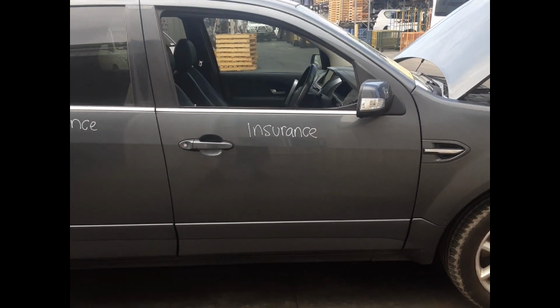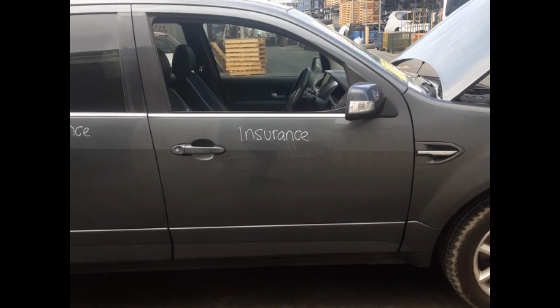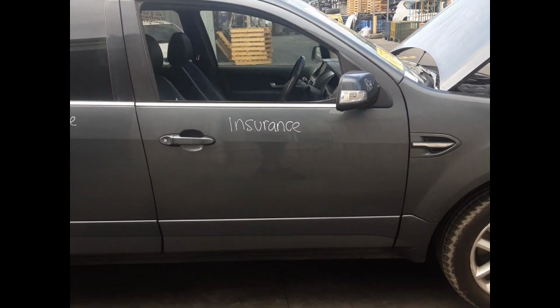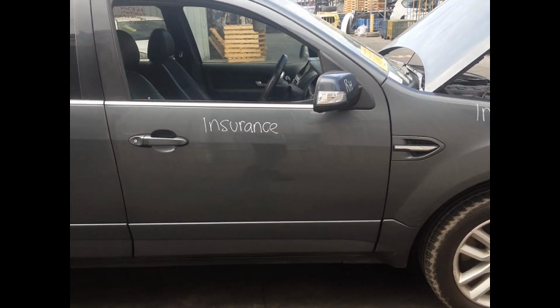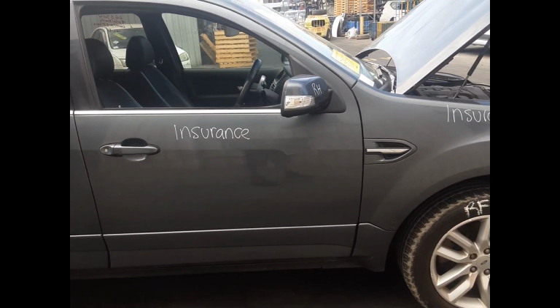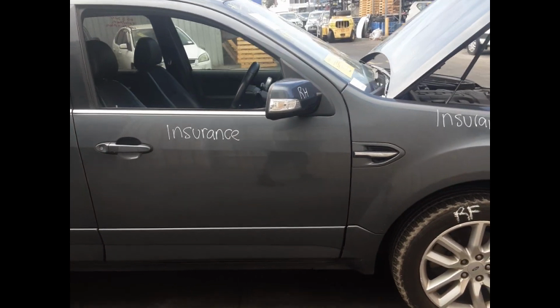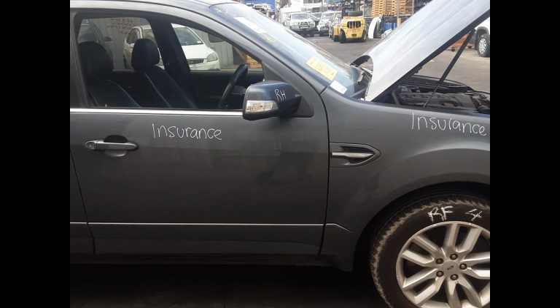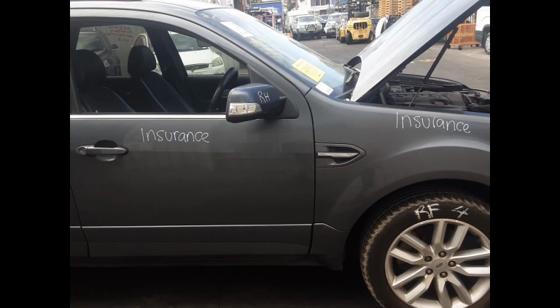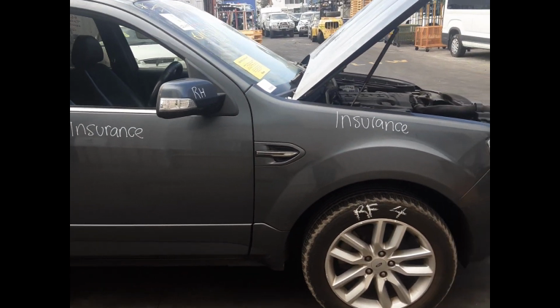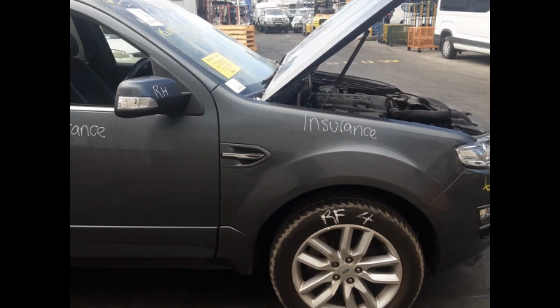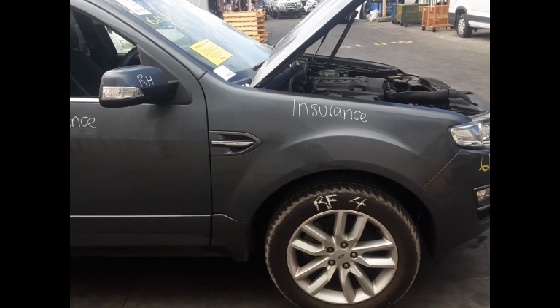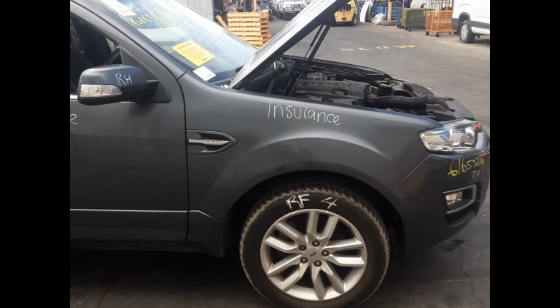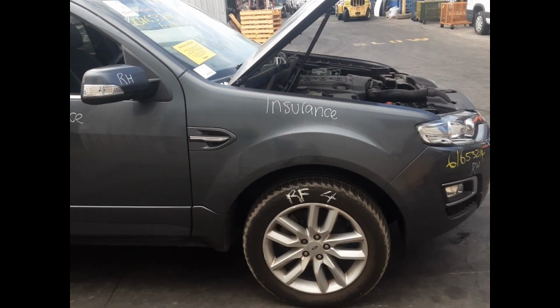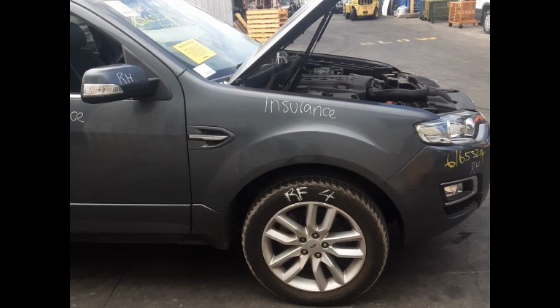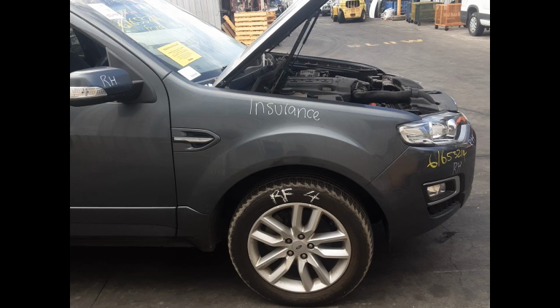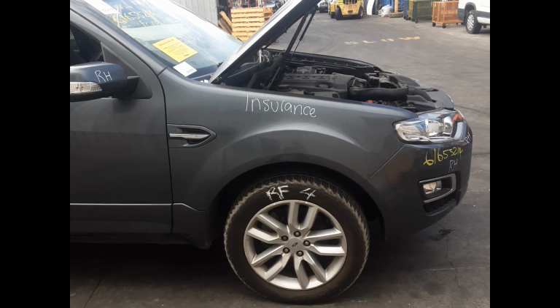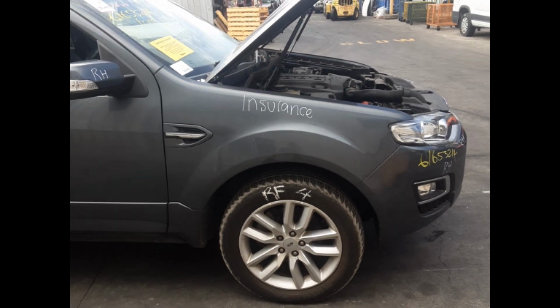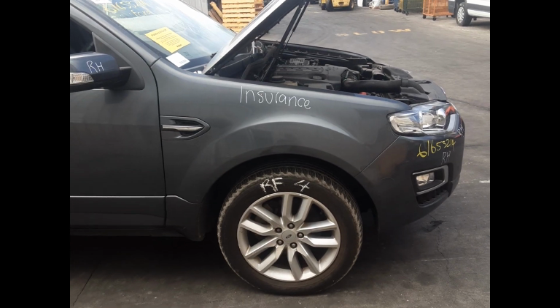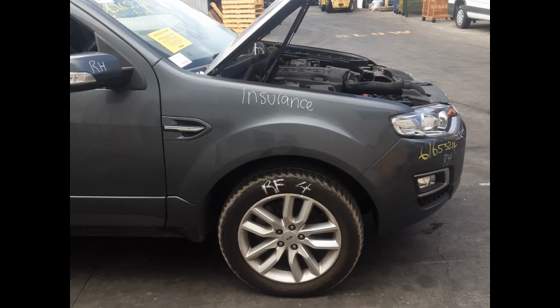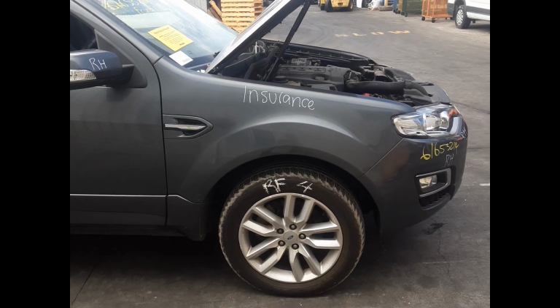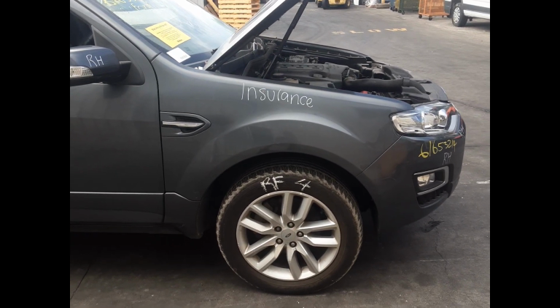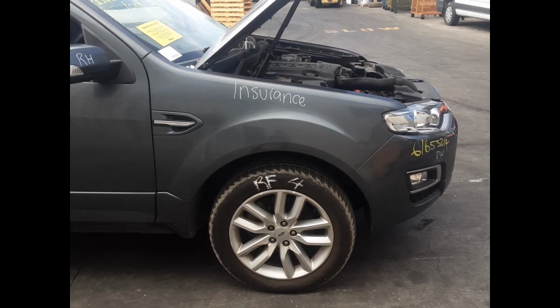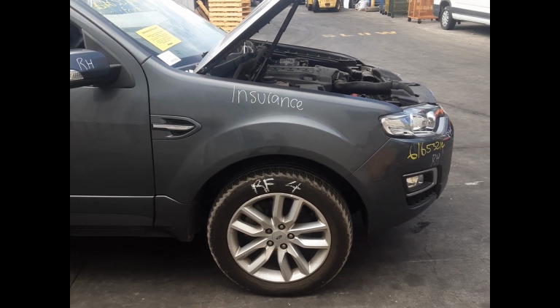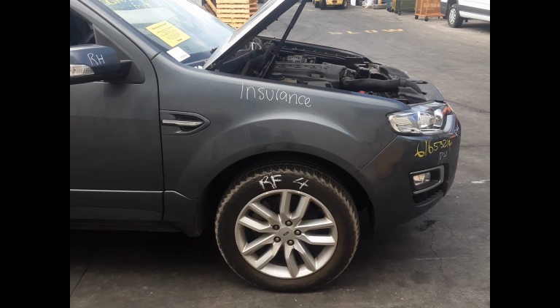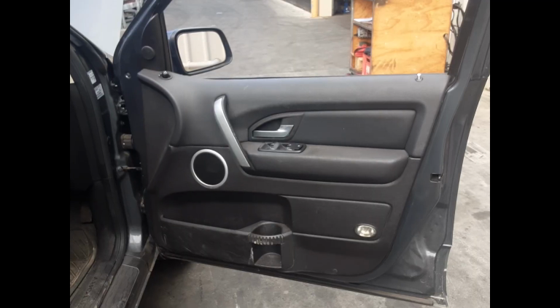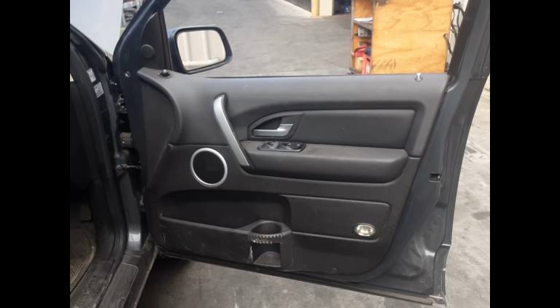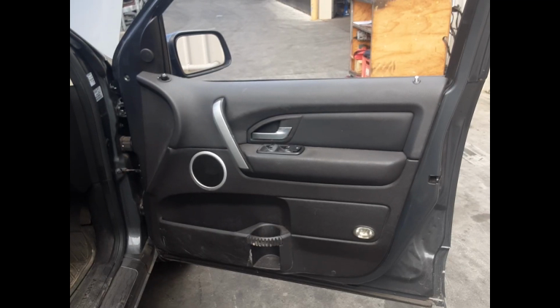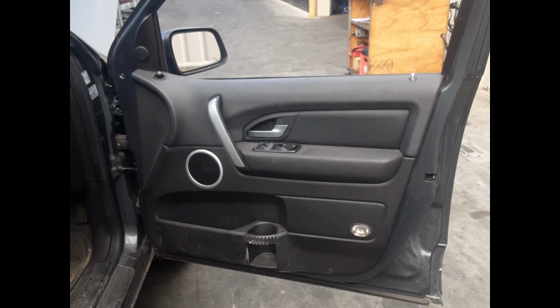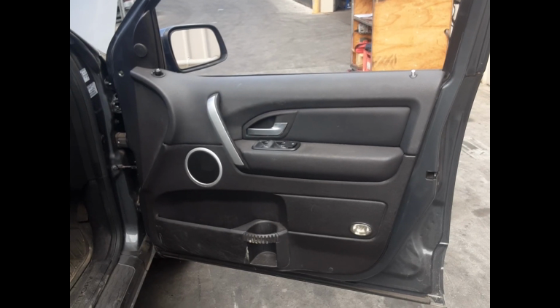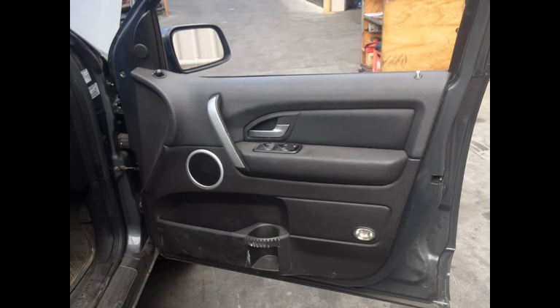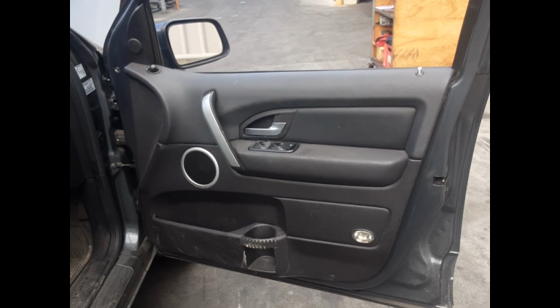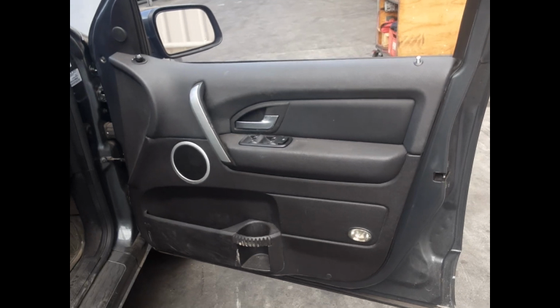Right front door, no dents. Right front door mirror. Right front guard, no dents. Right front 18 inch factory mag and tyre. Right front door guard.